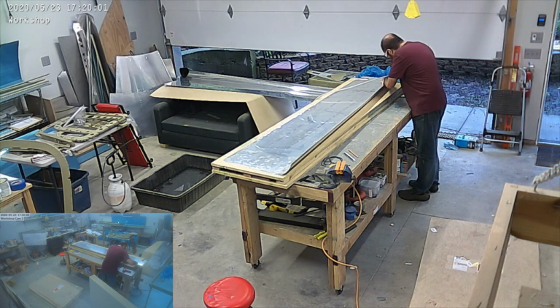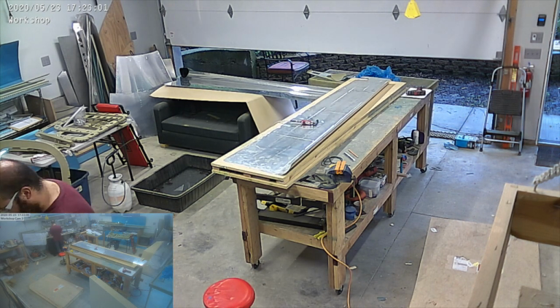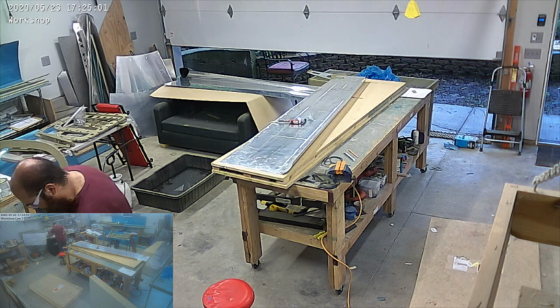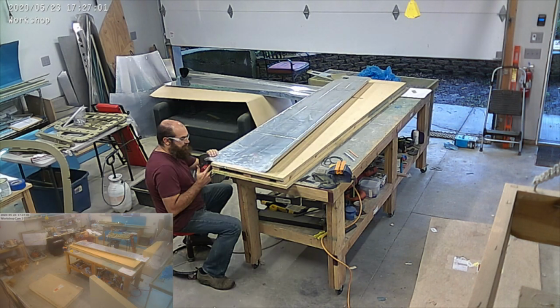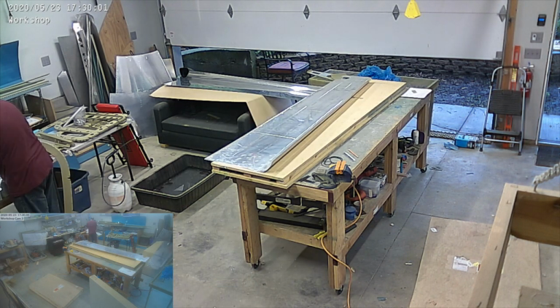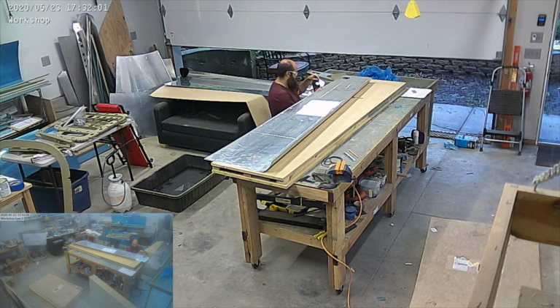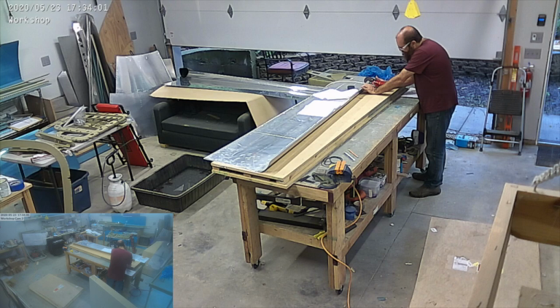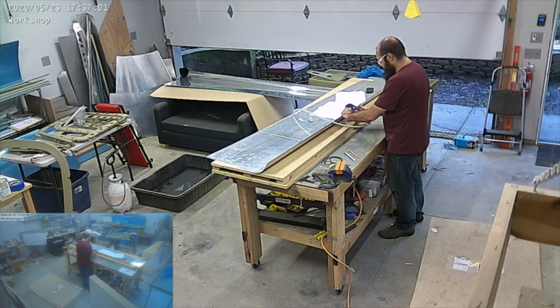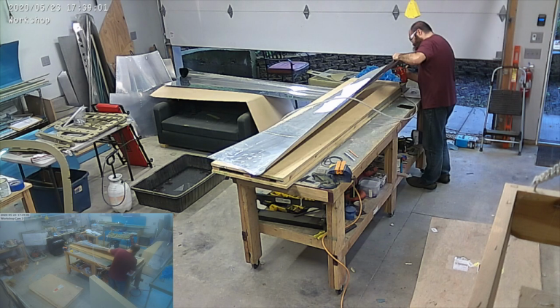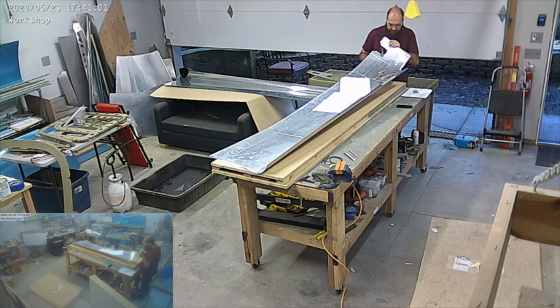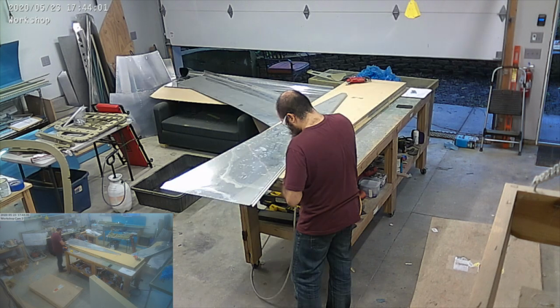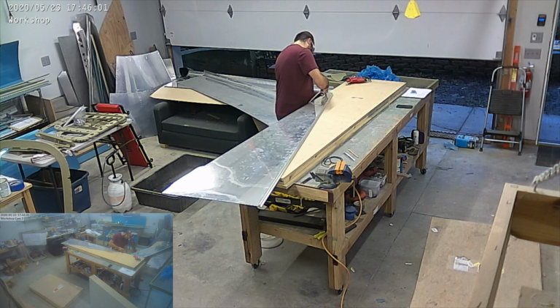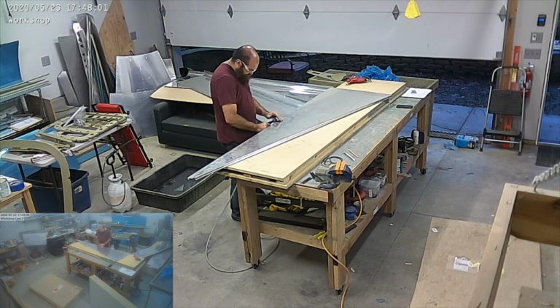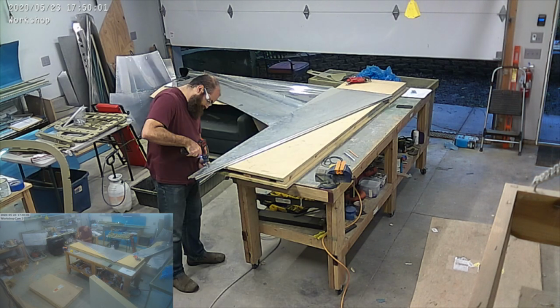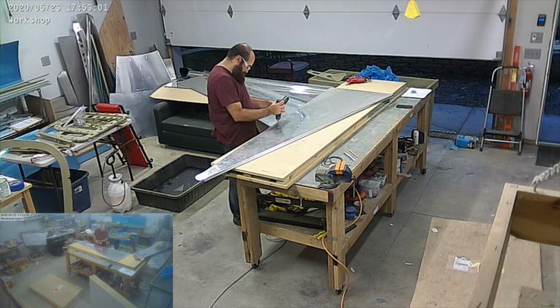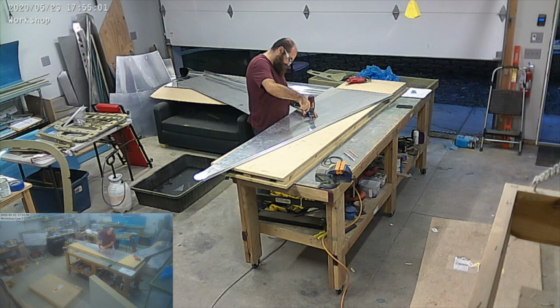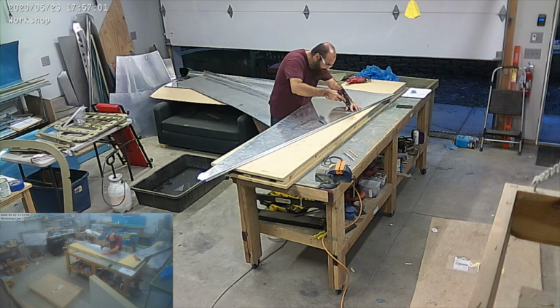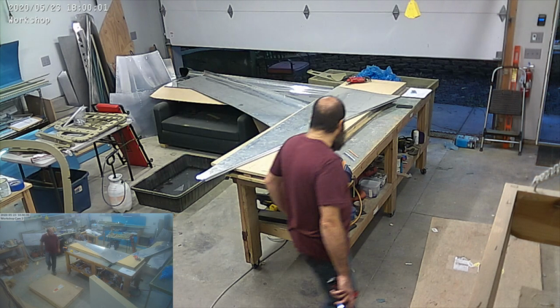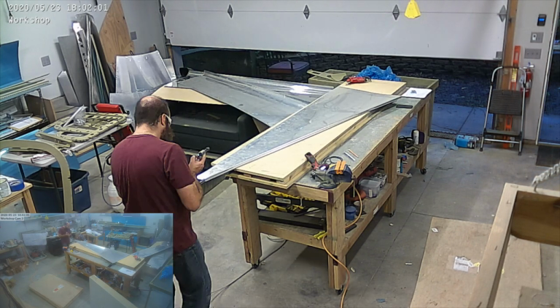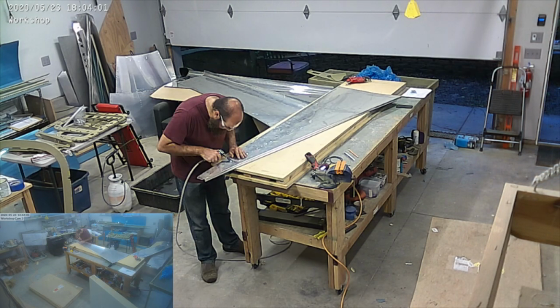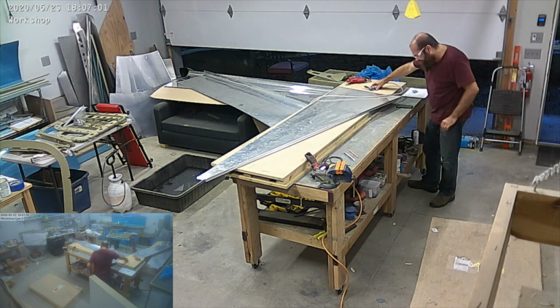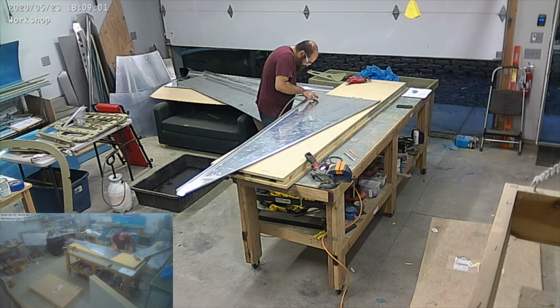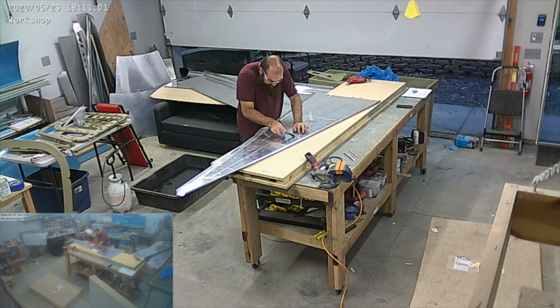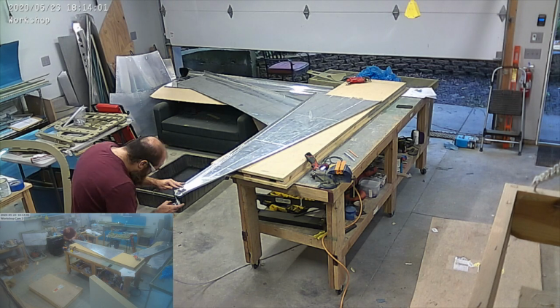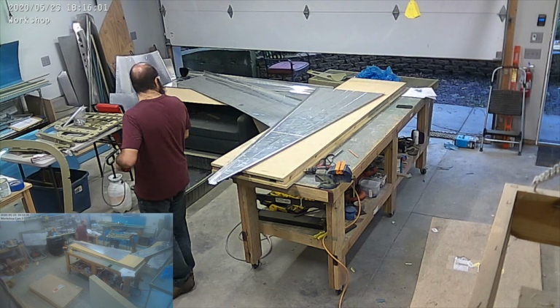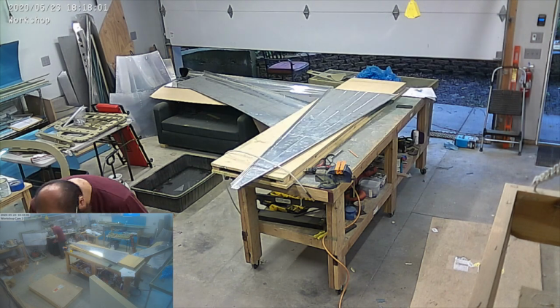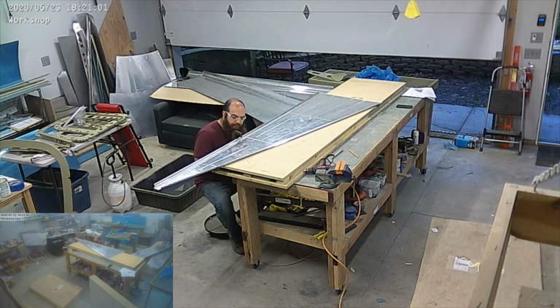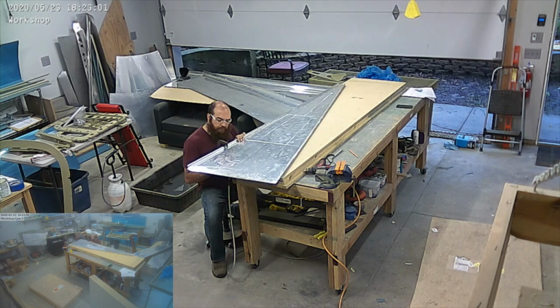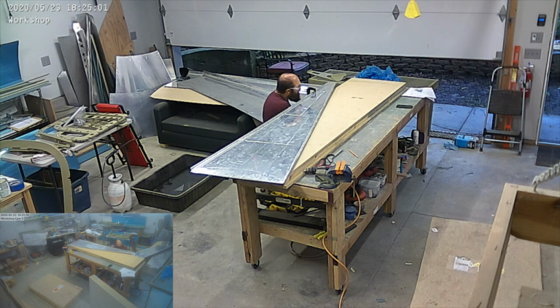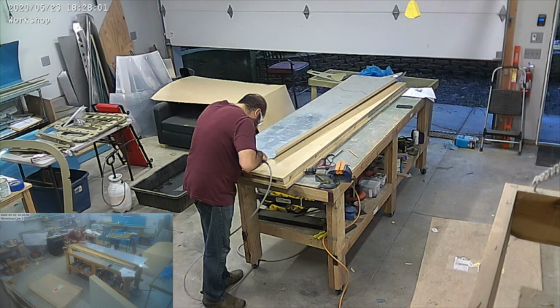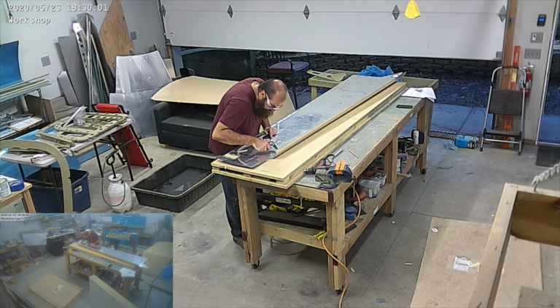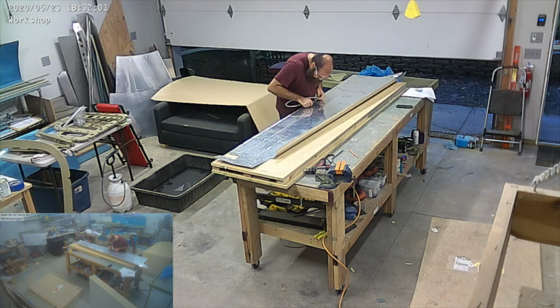Here I'm finishing deburring all of the skins. There are a couple of parts that I hadn't deburred all the way, so I'm finishing that up — deburring all of the holes — and then we're going to start dimpling all of the holes.